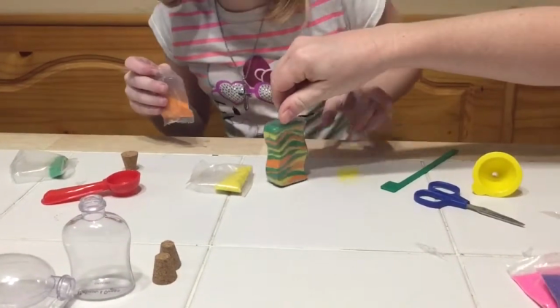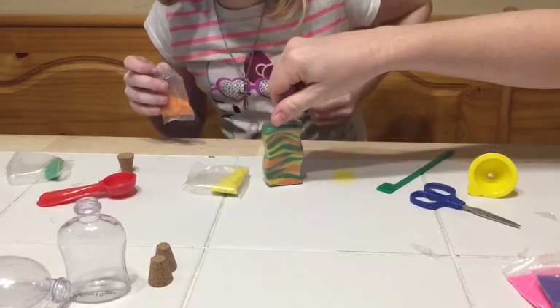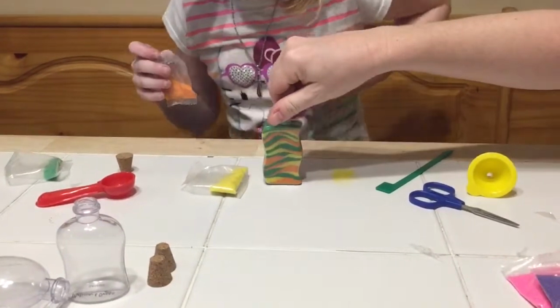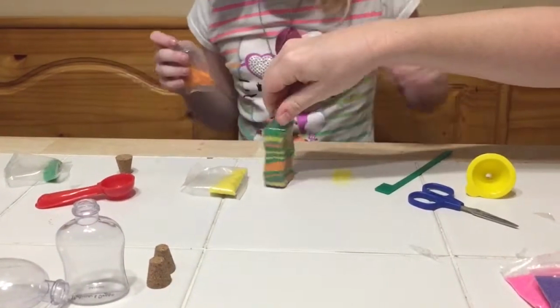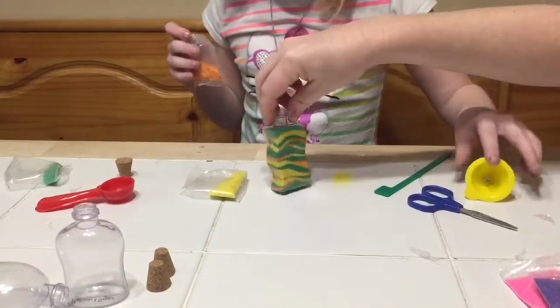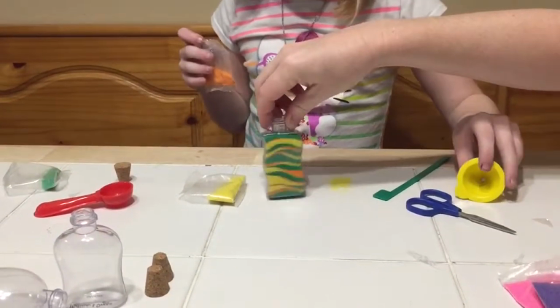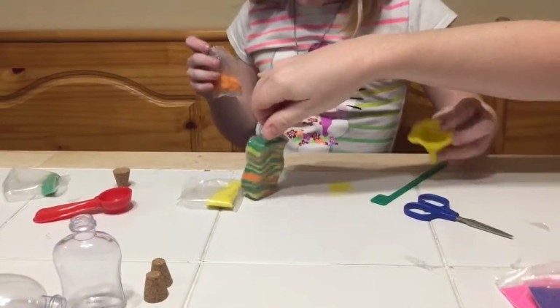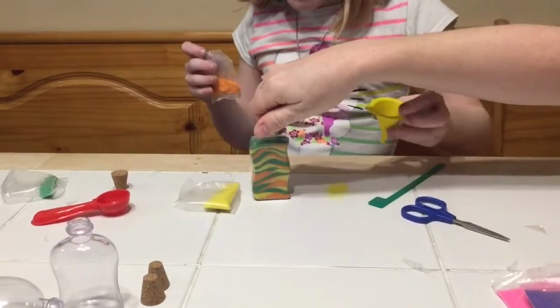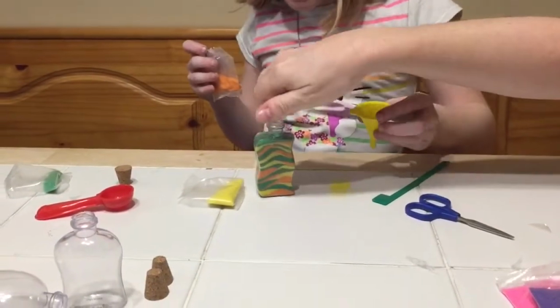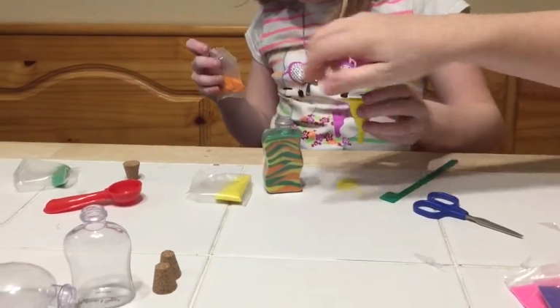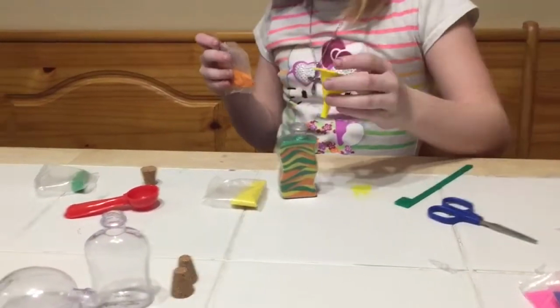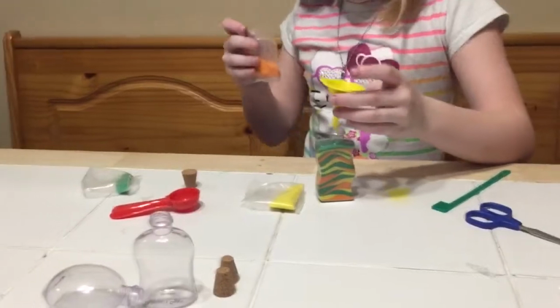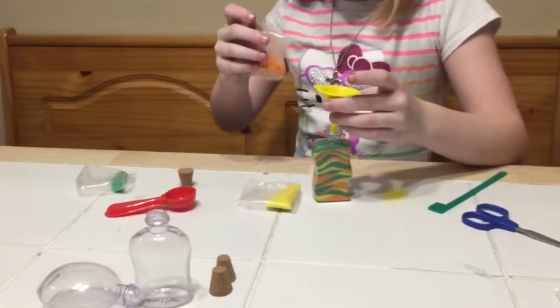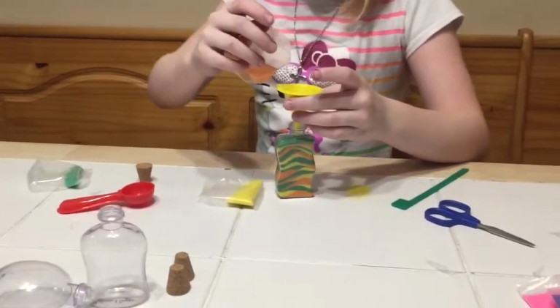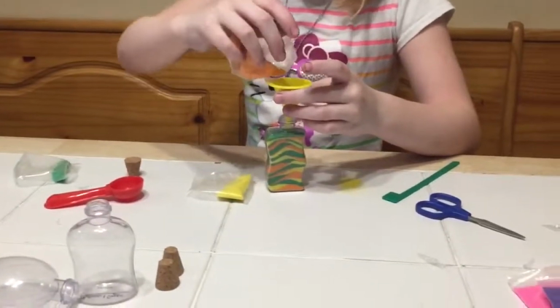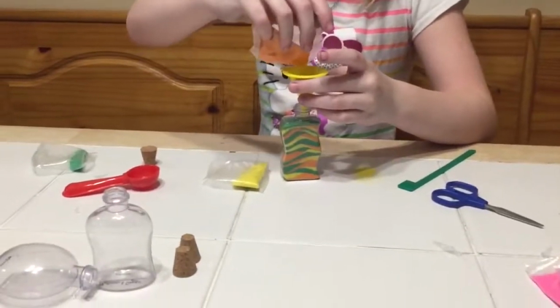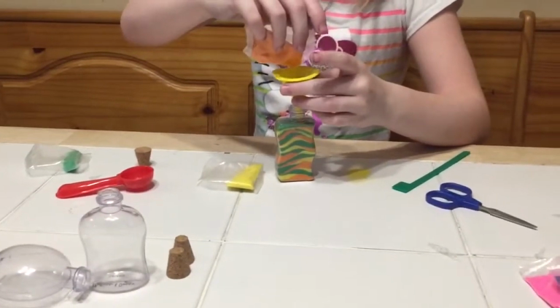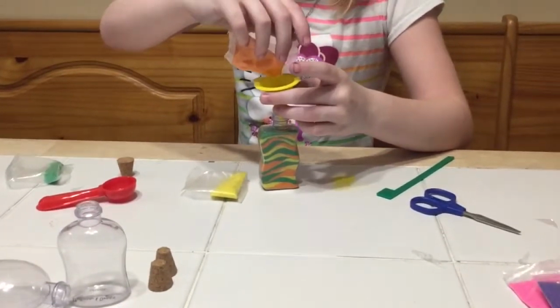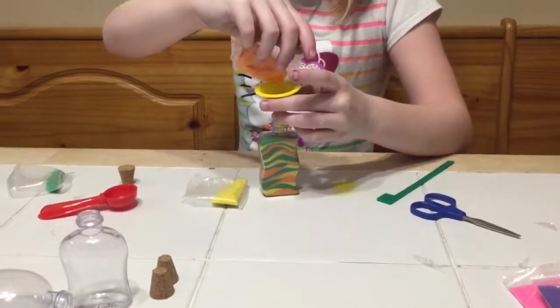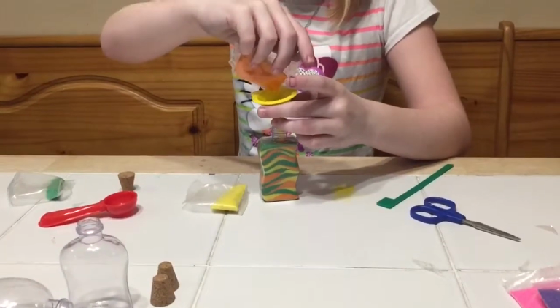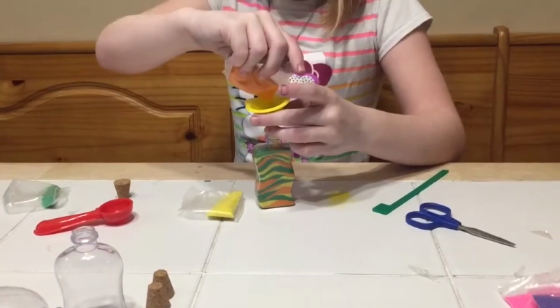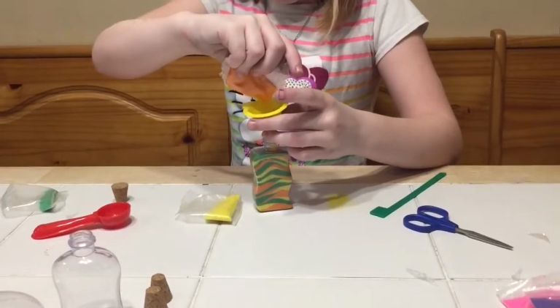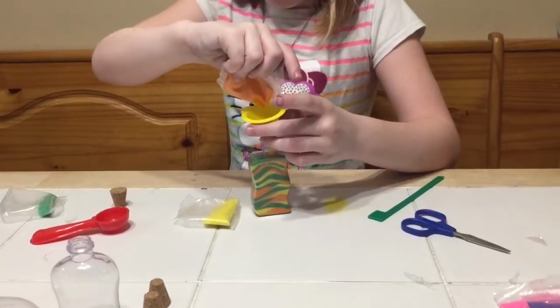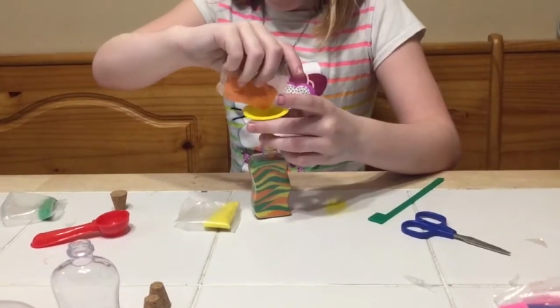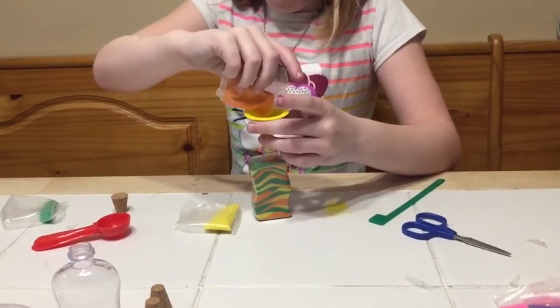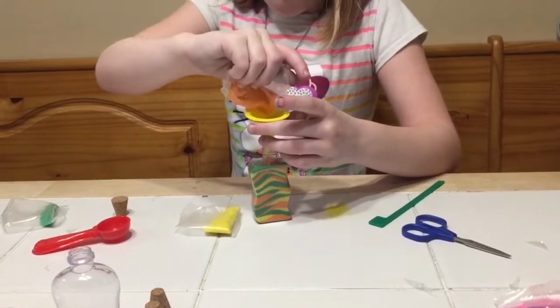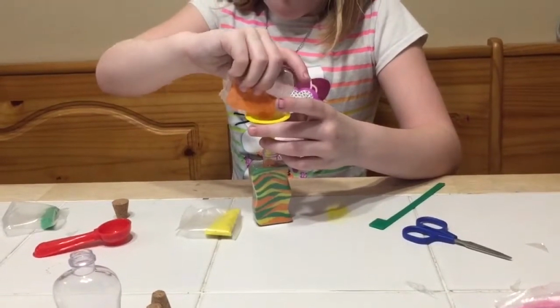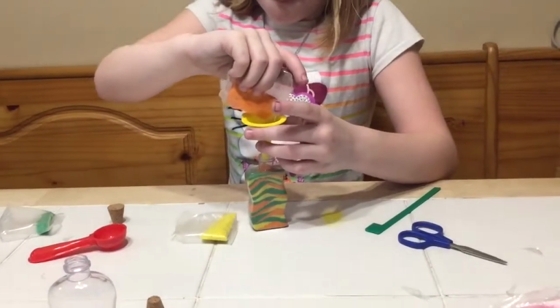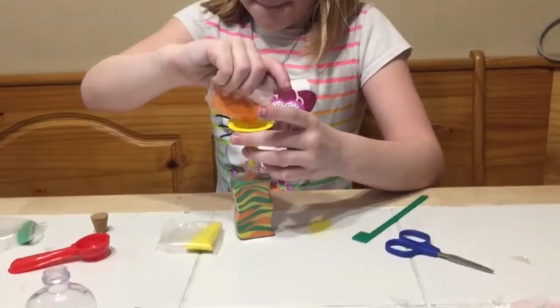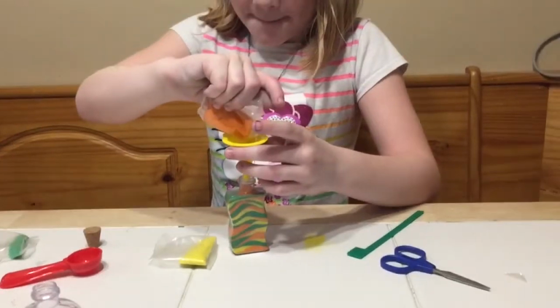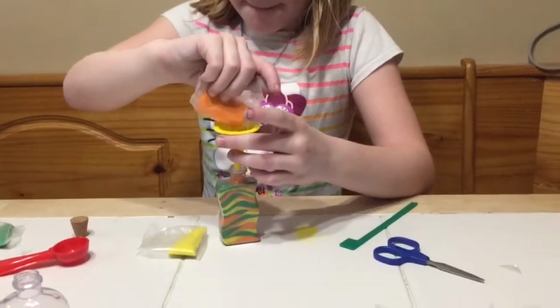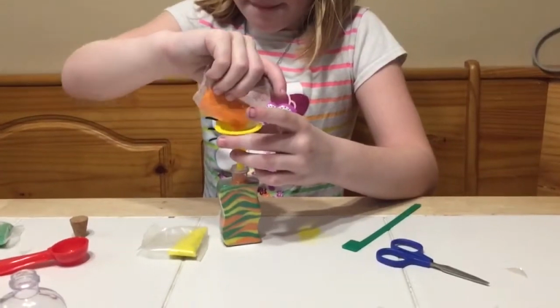Pull it so it goes all the way to the top. So when you put the cork on there, it holds it all together with pressure. Pressure — so it doesn't get shaken up.